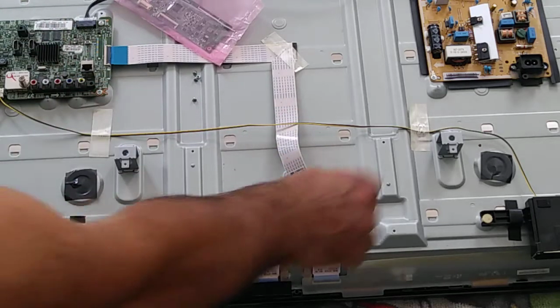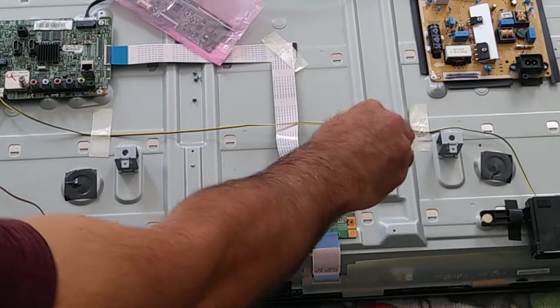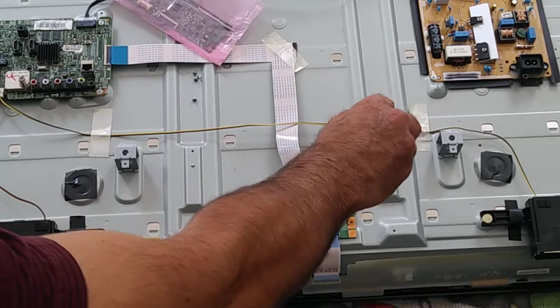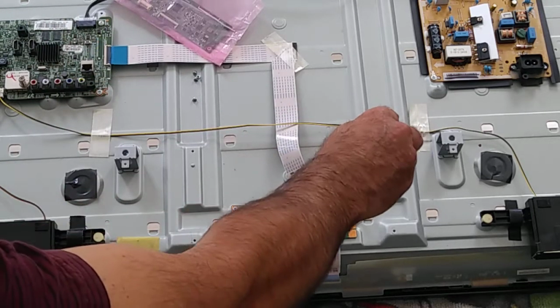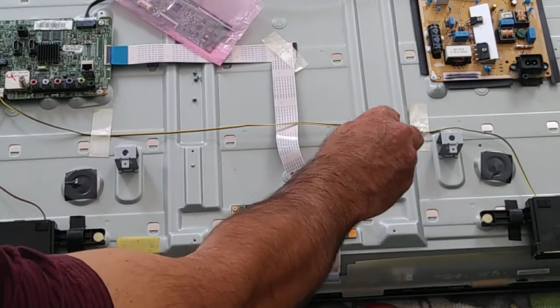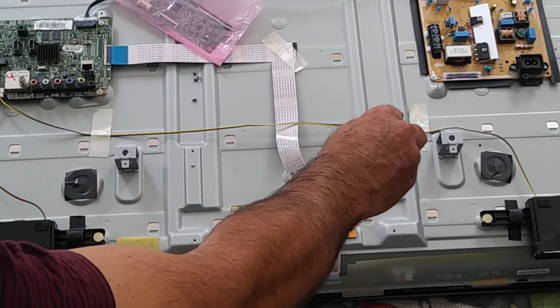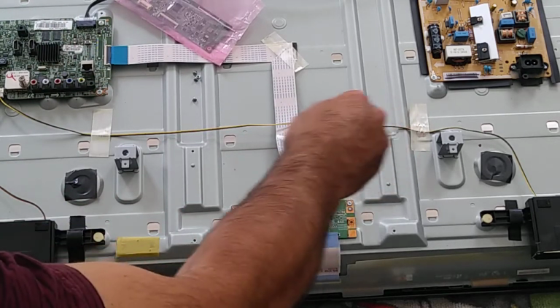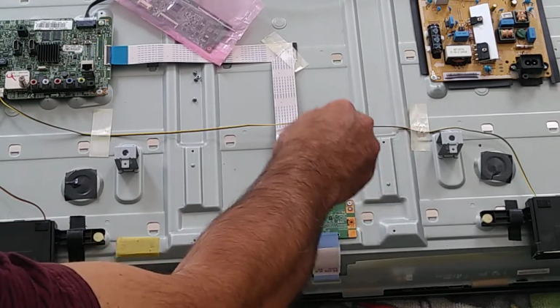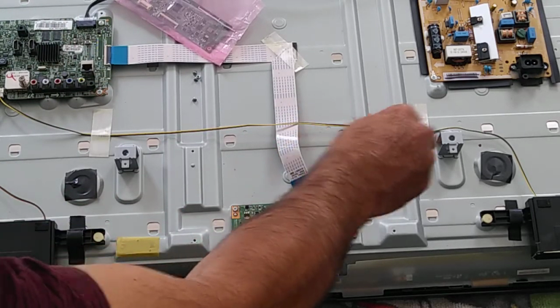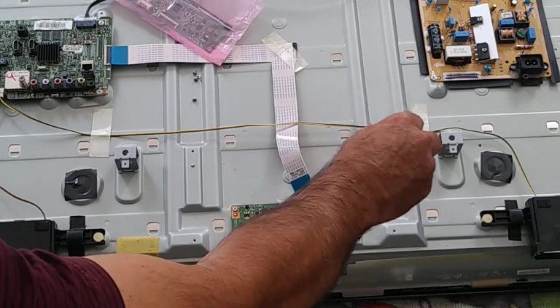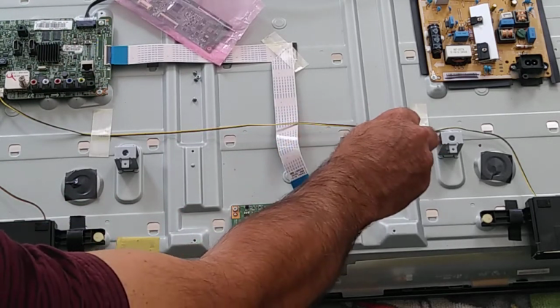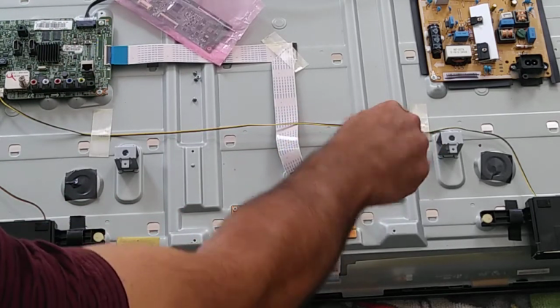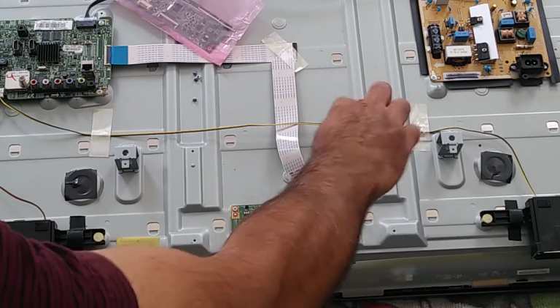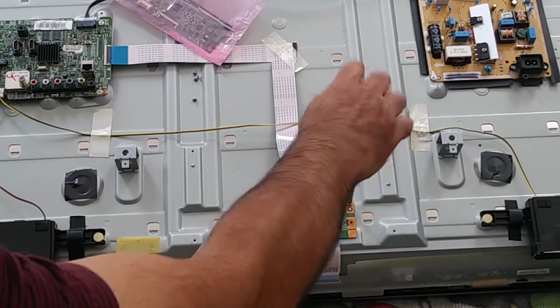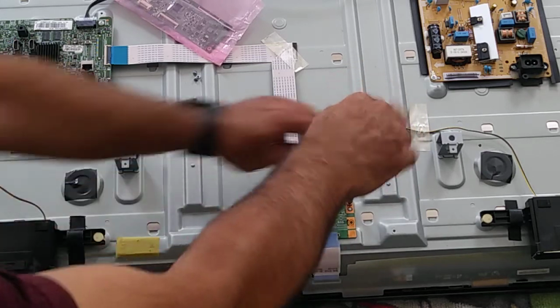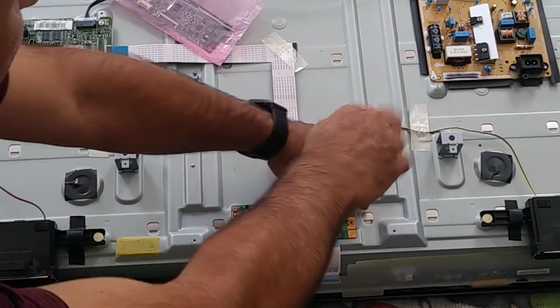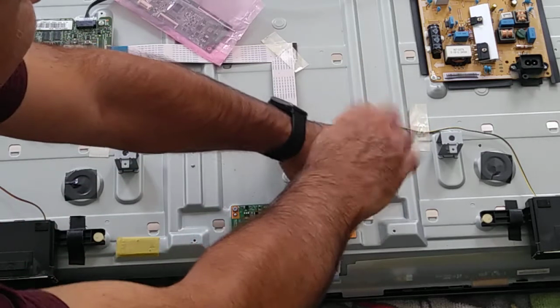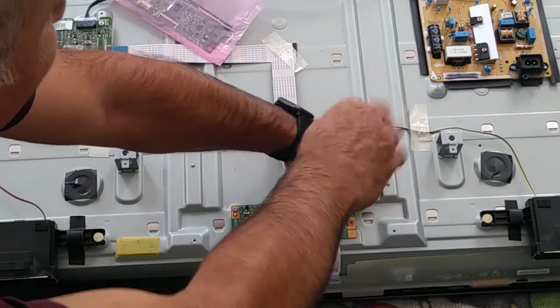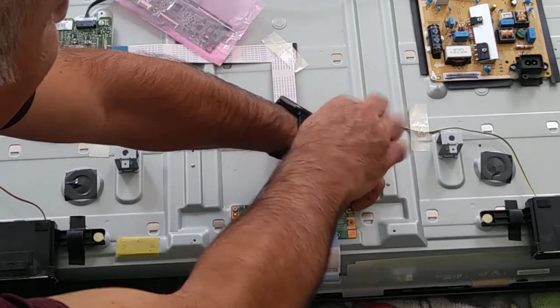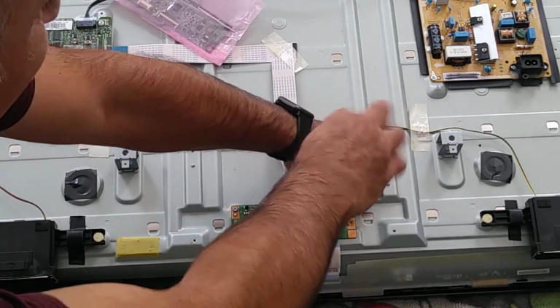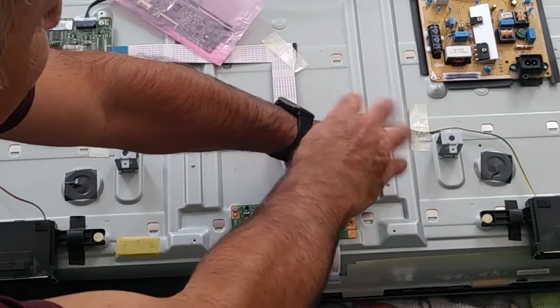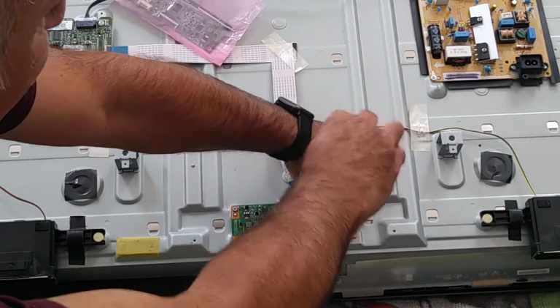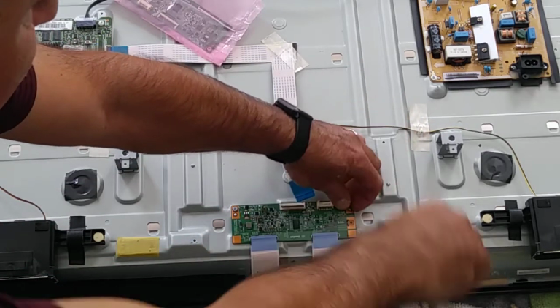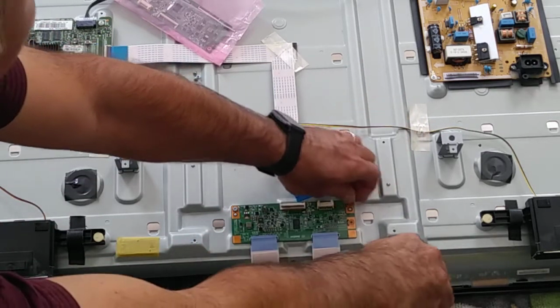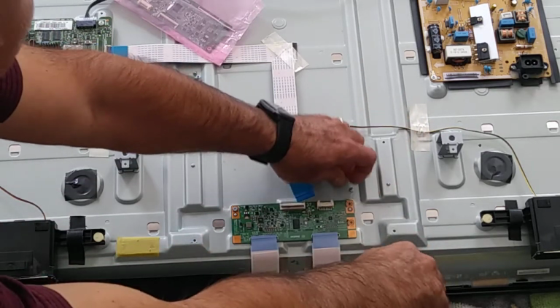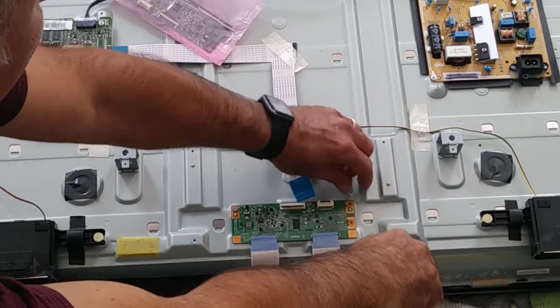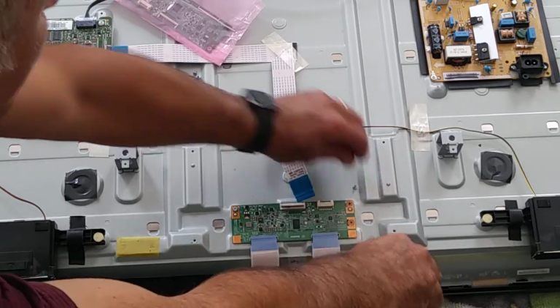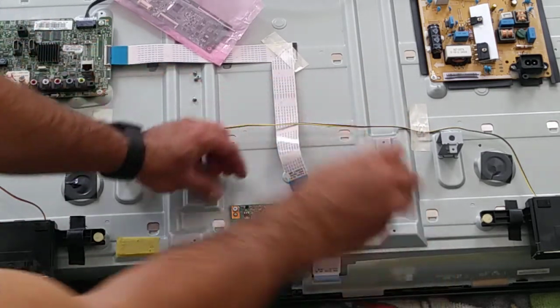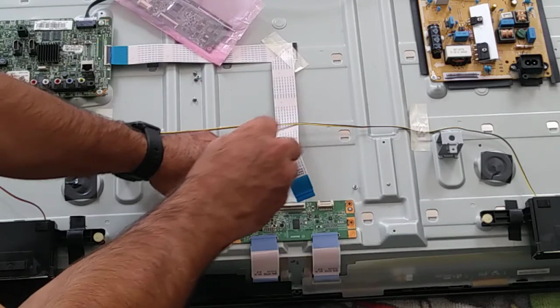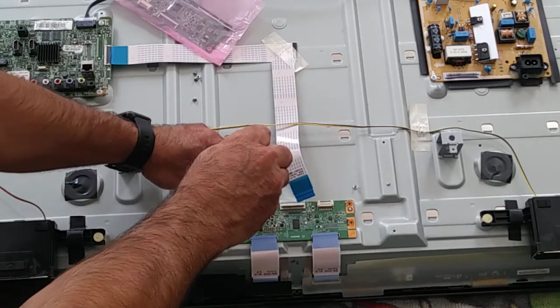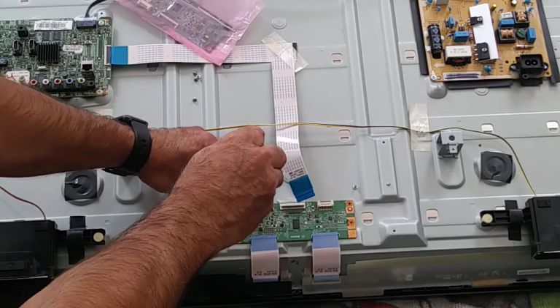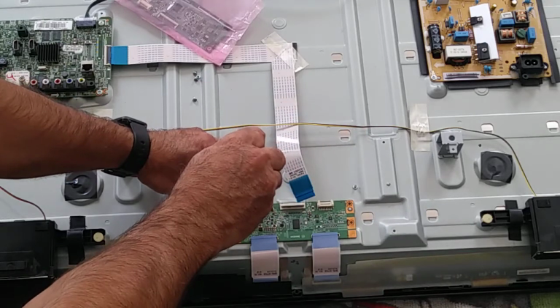There are two screws here — one is here, one is here, and the other one here.